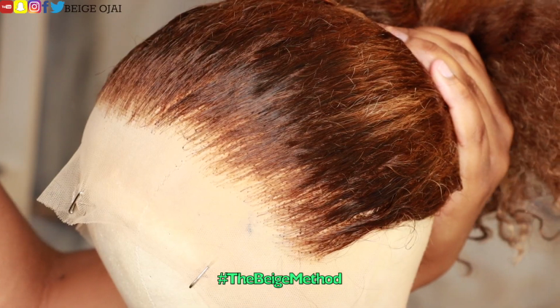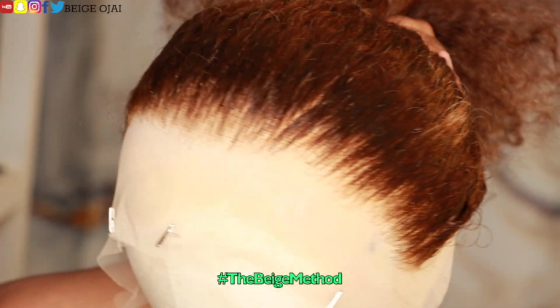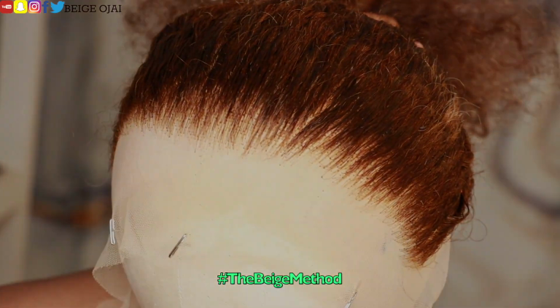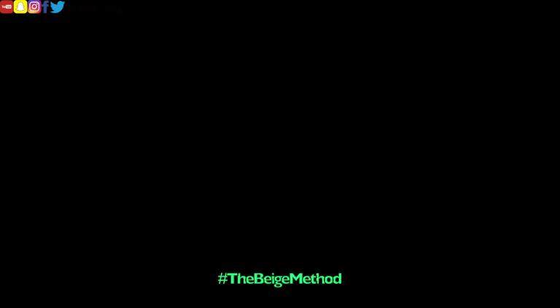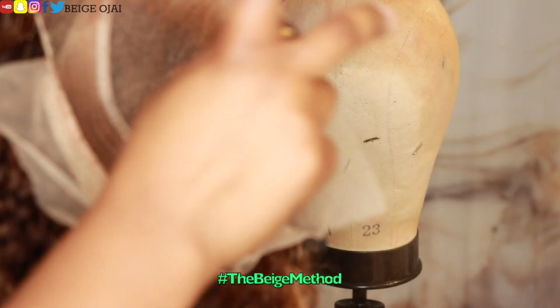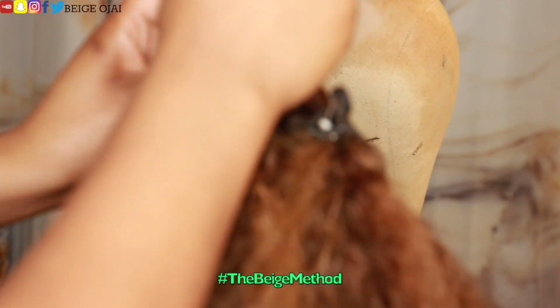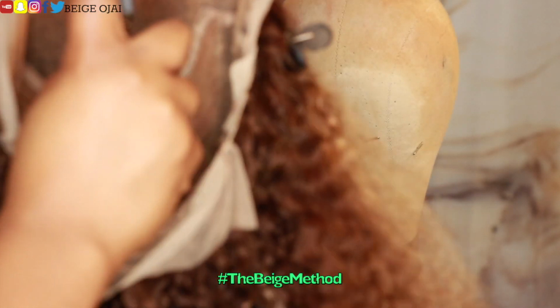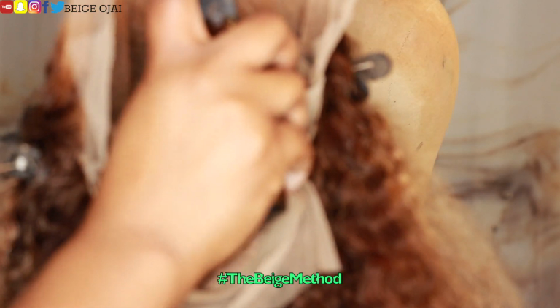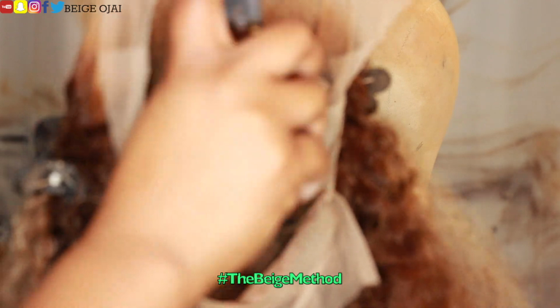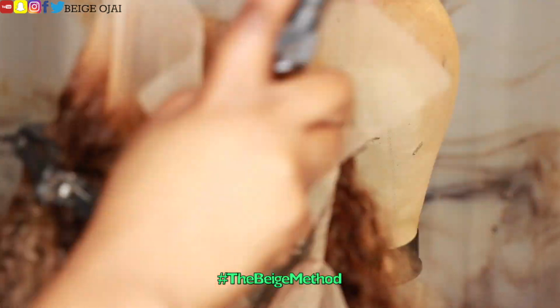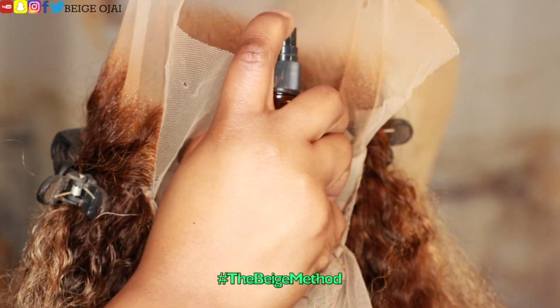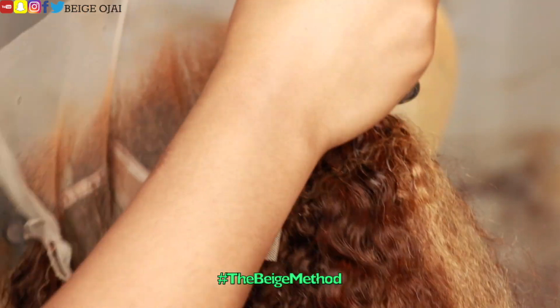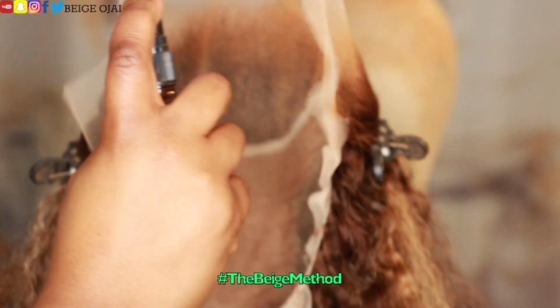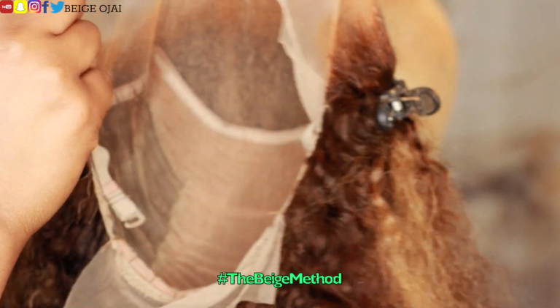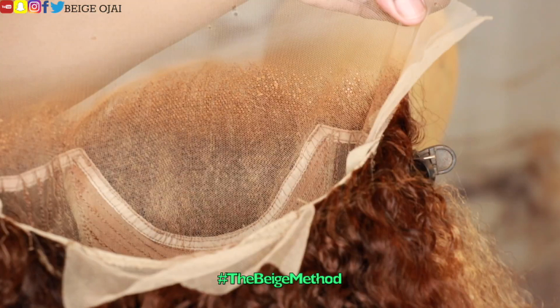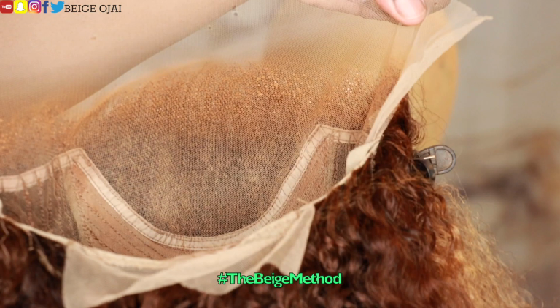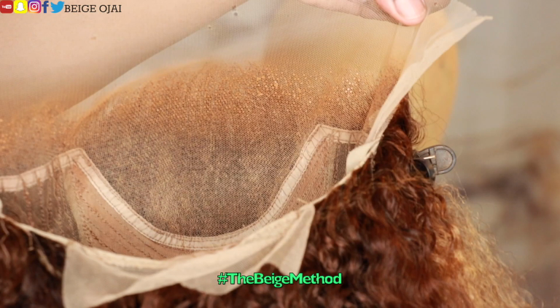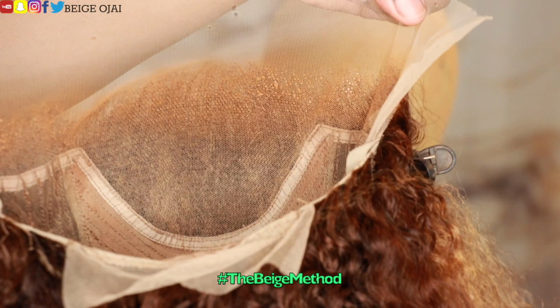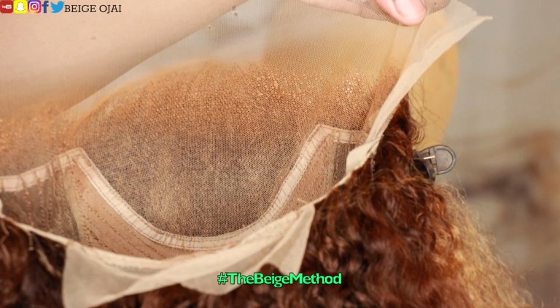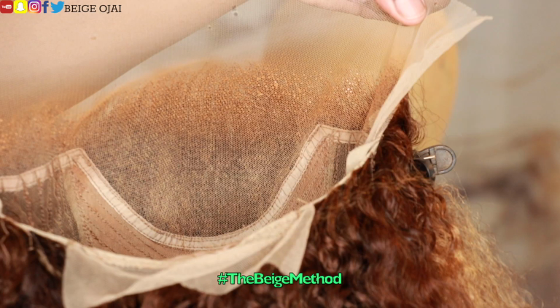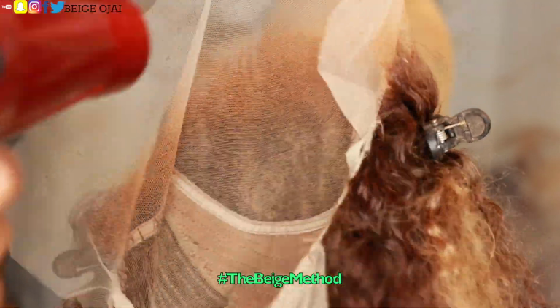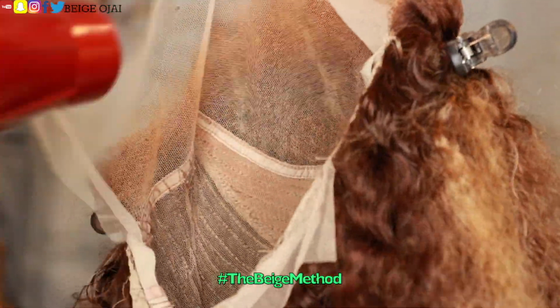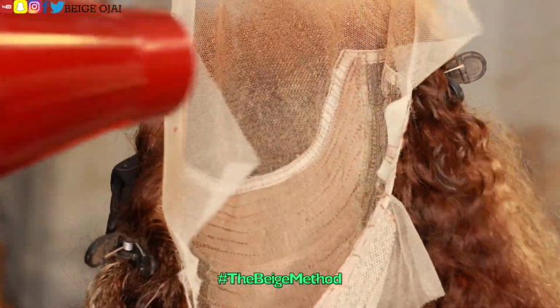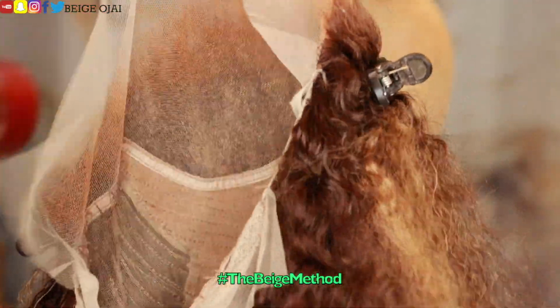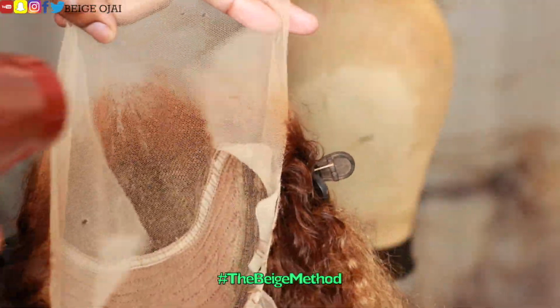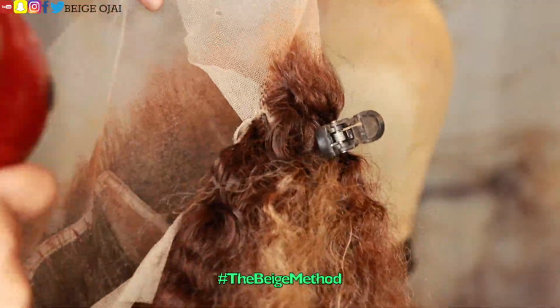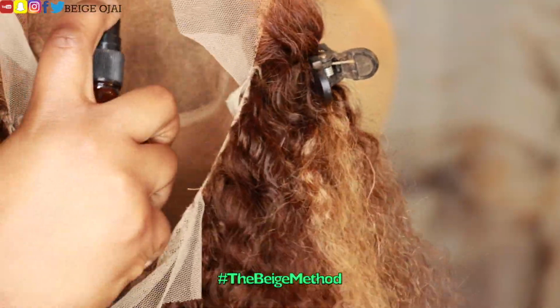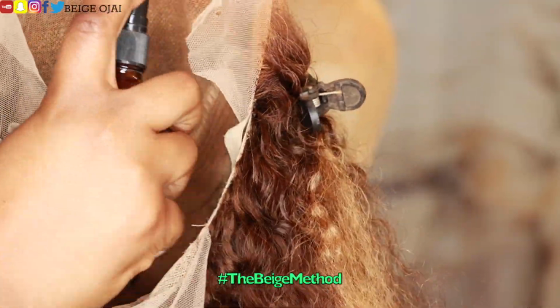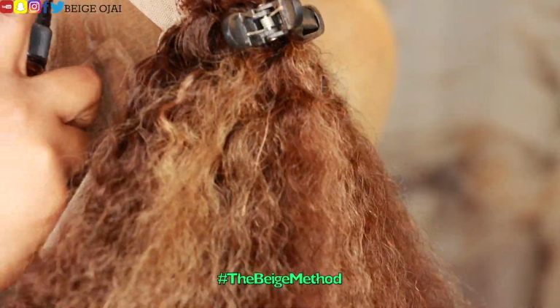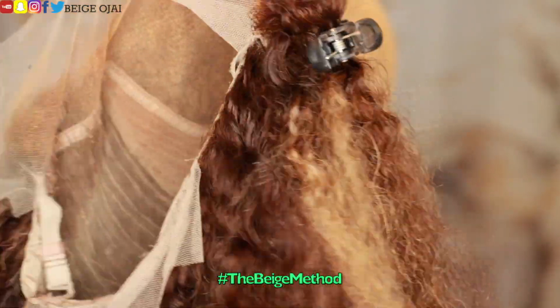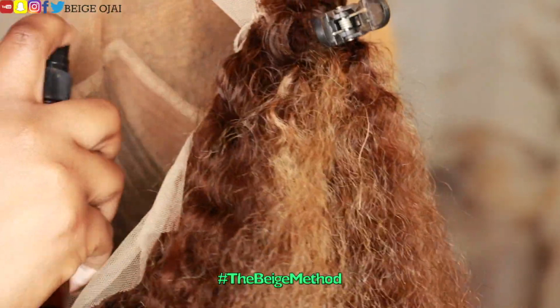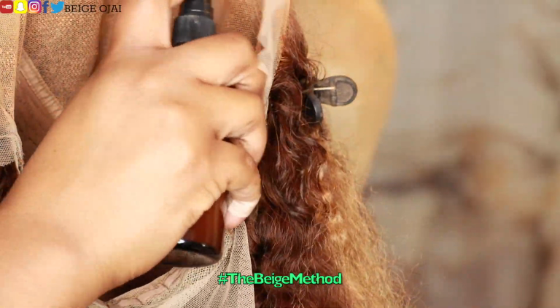So now that I'm satisfied with the hairline, it's time to tint the lace. Grabbing two different colors of lace tints — the first one is the color of my foundation — and I will be spraying that along the outer portion of the frontal. I'll be doing two layers of that and then blow-drying in between each layer.